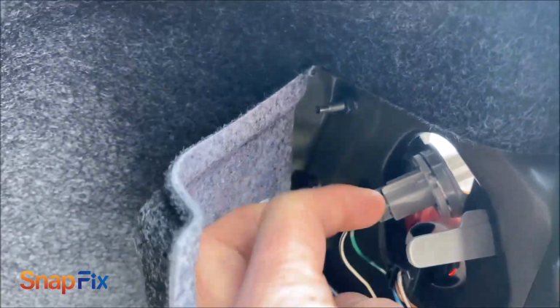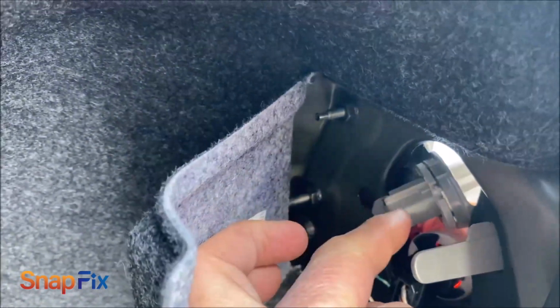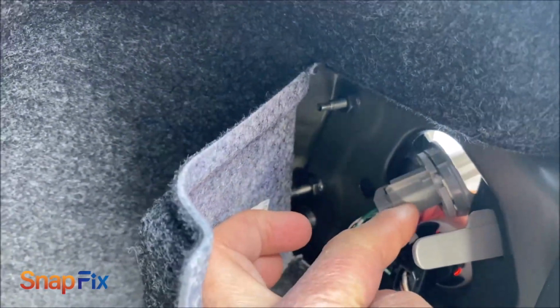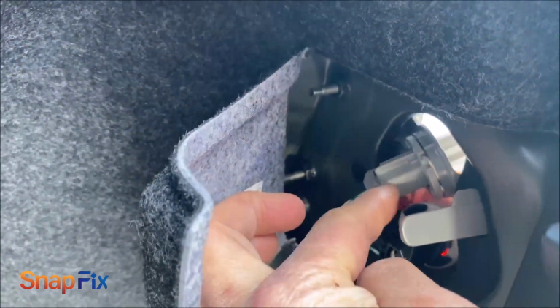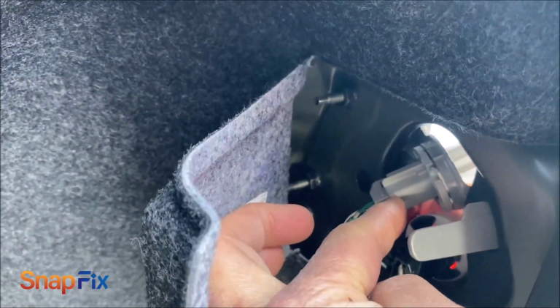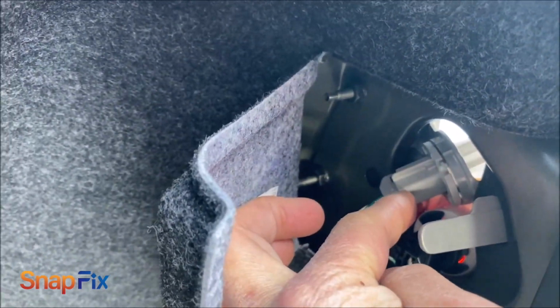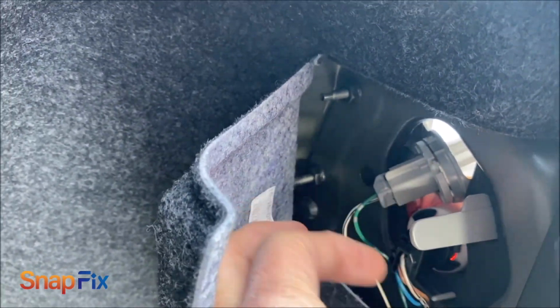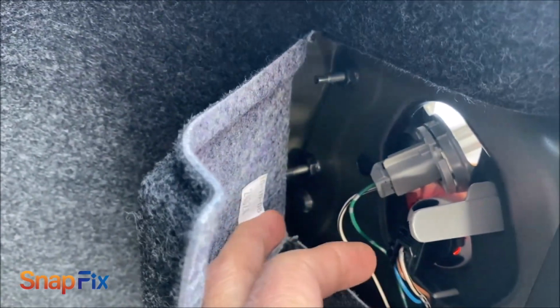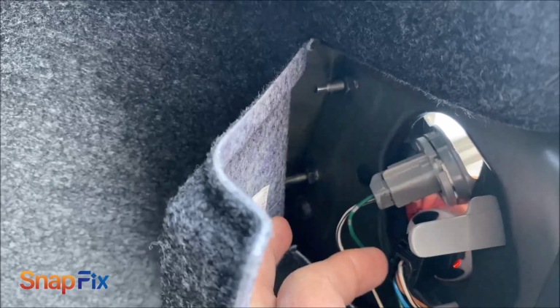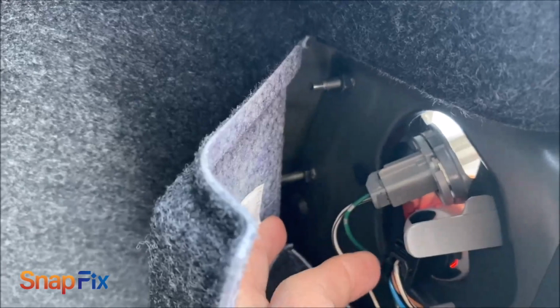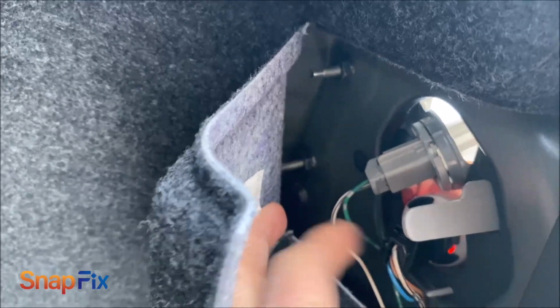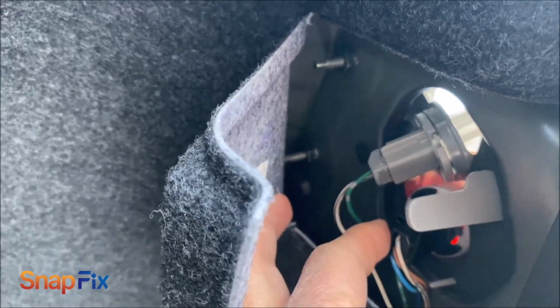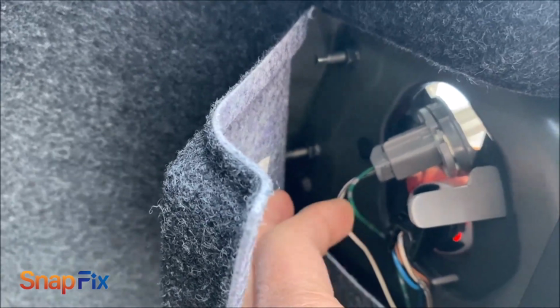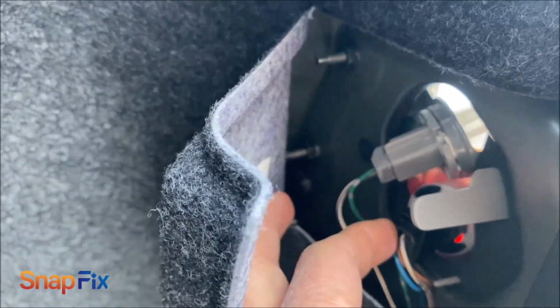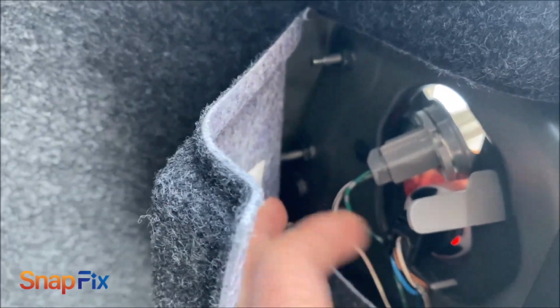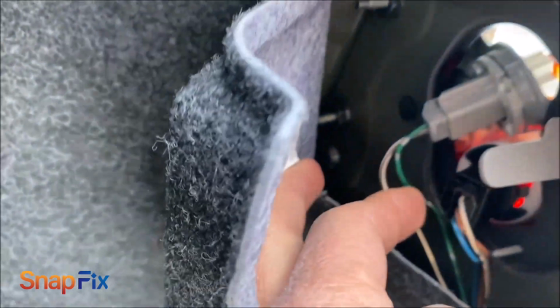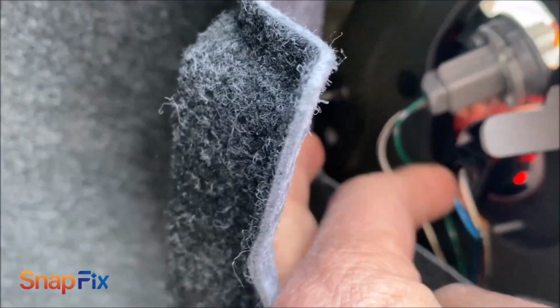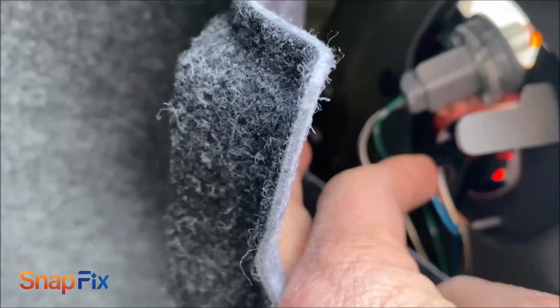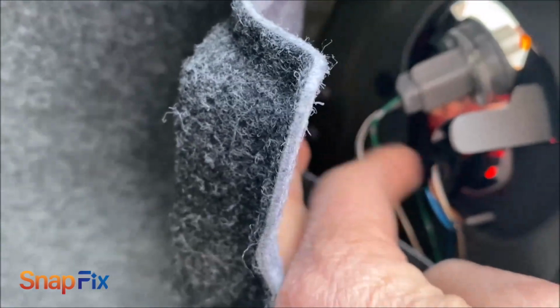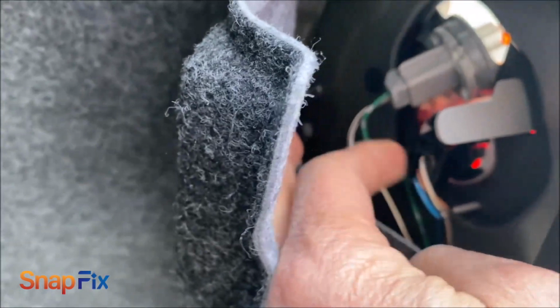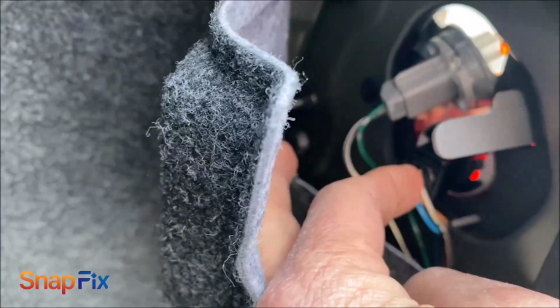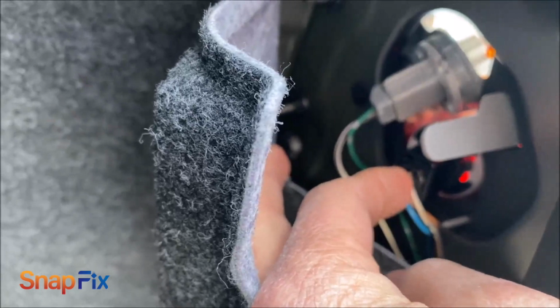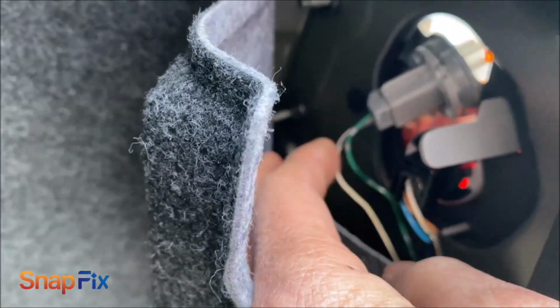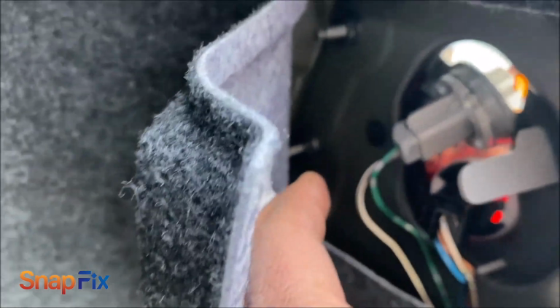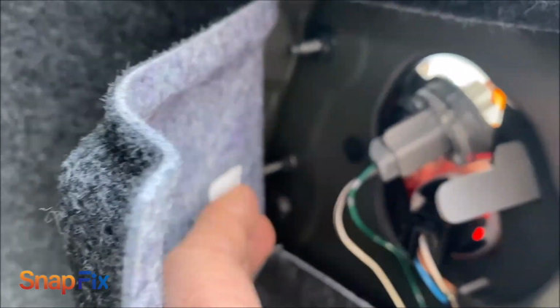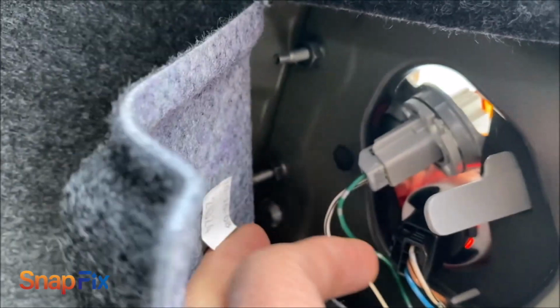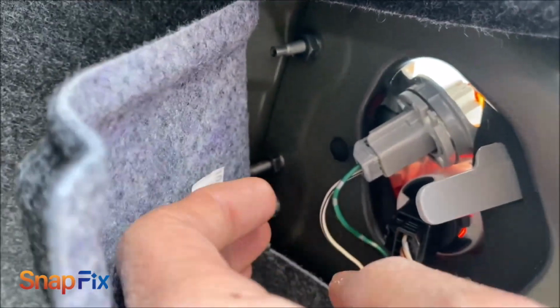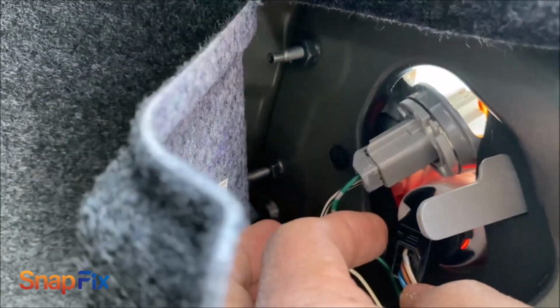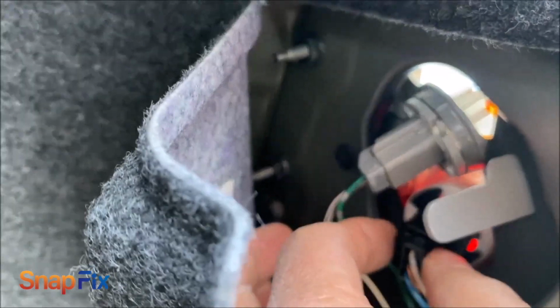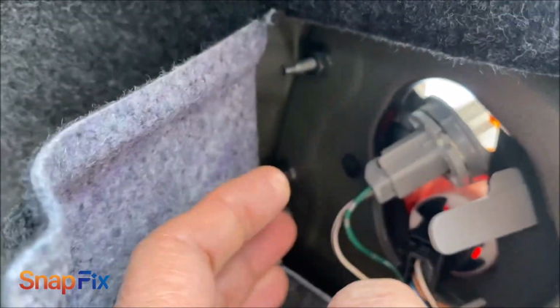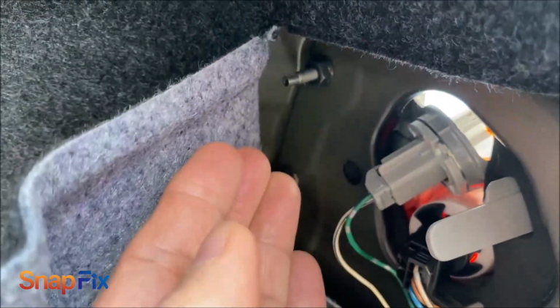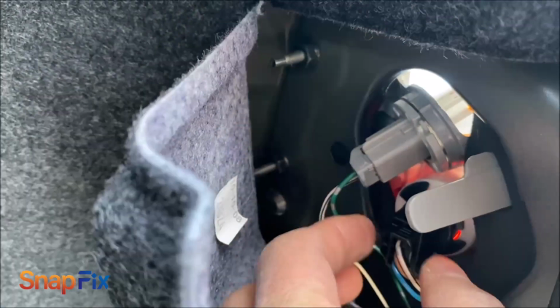That is a backup light and that is a brake light. This black one here is the brake light. And the way you turn it out, you take it out — fairly simple. There's no tool you need.